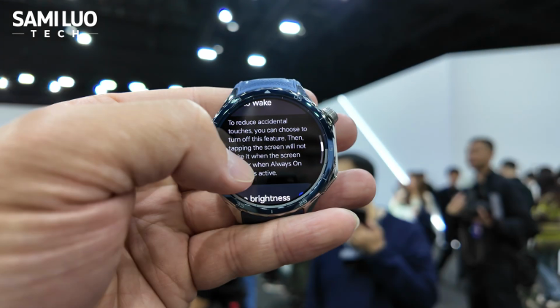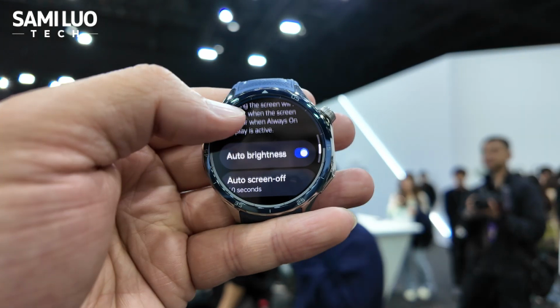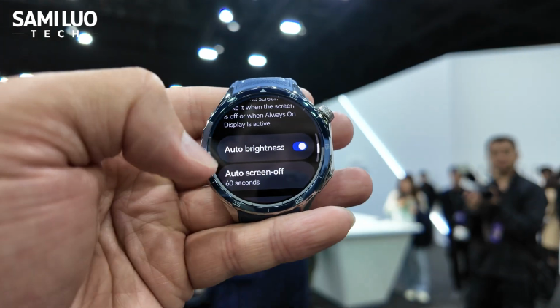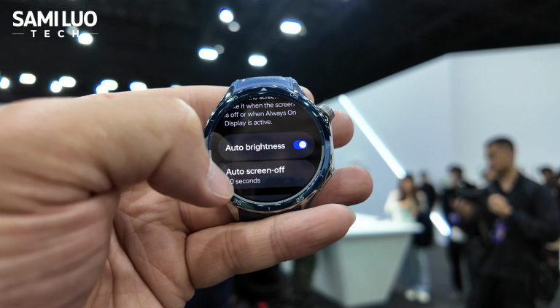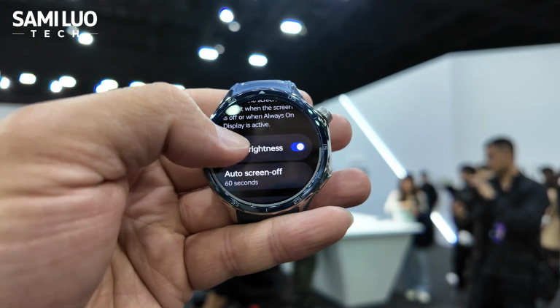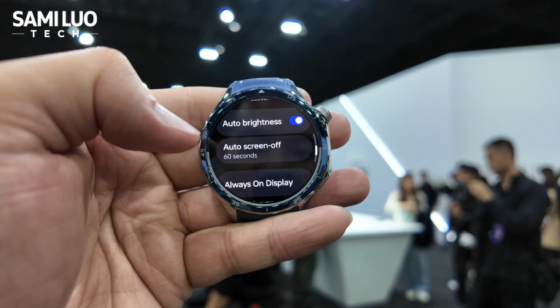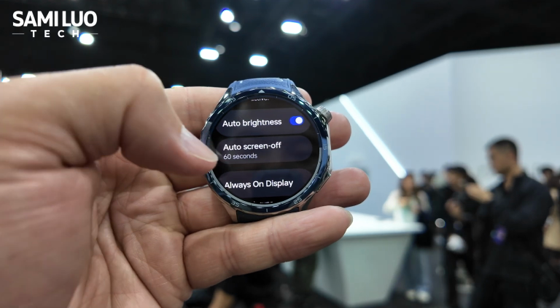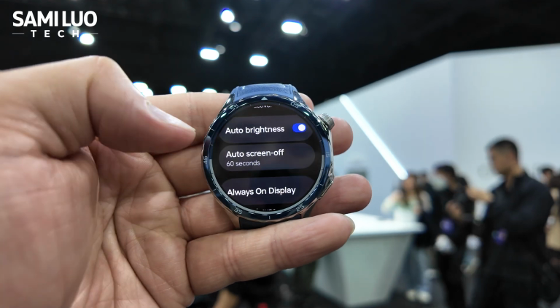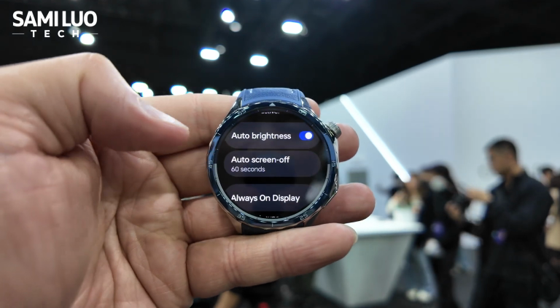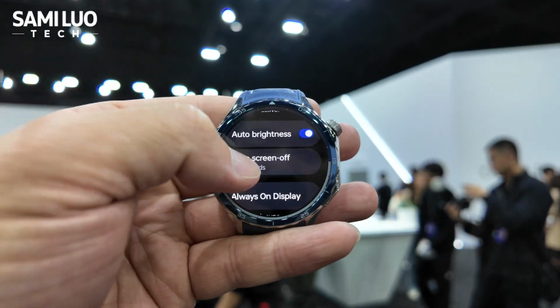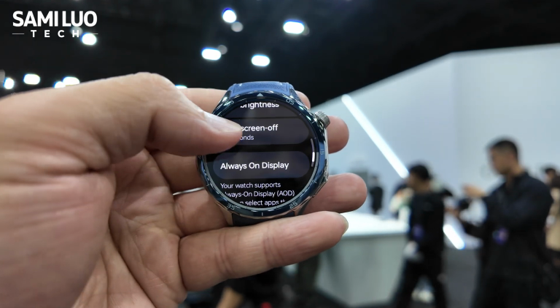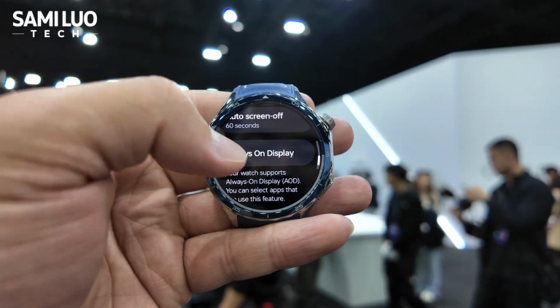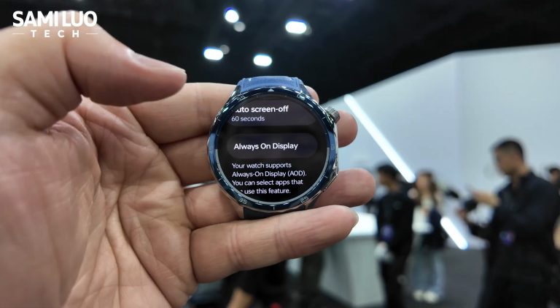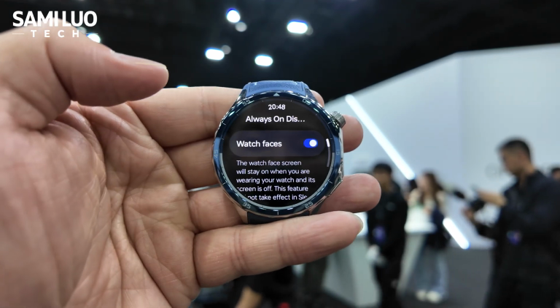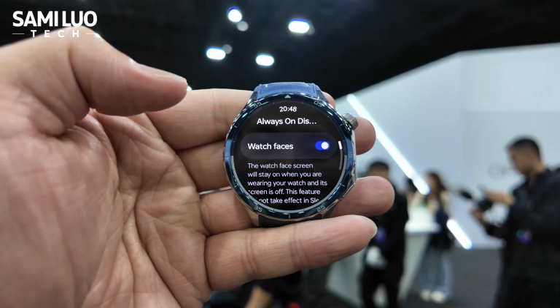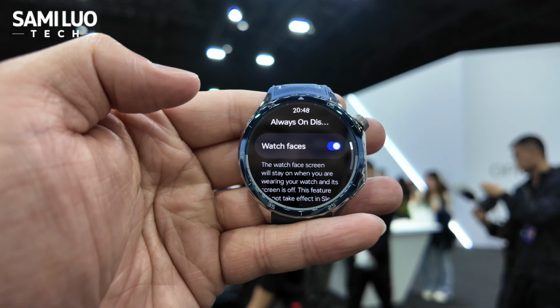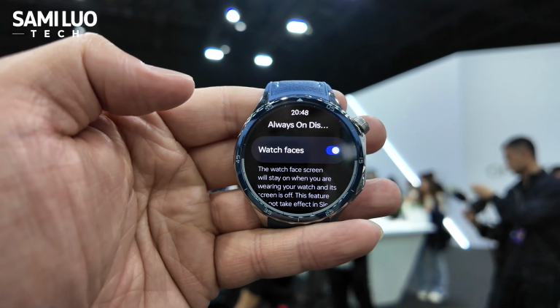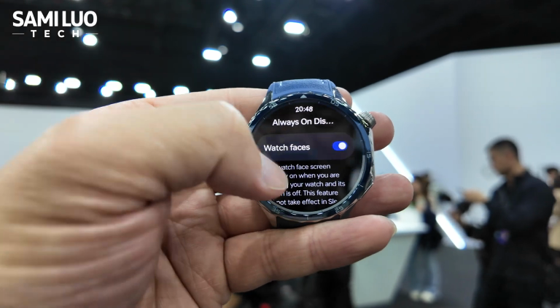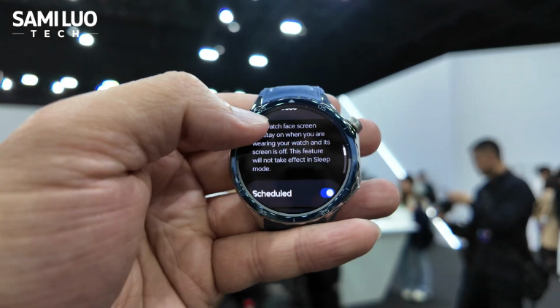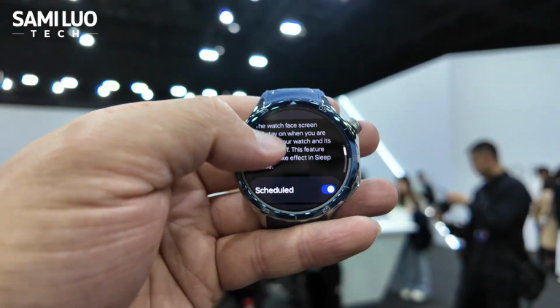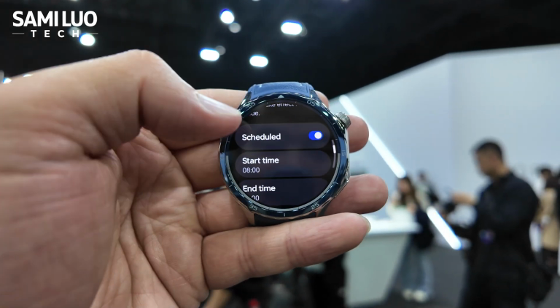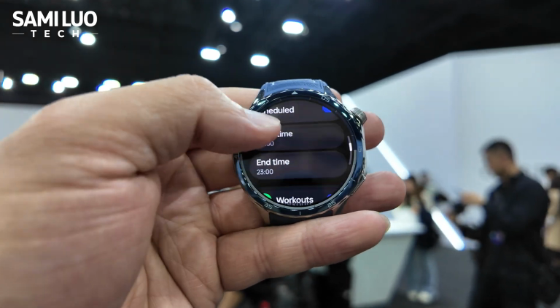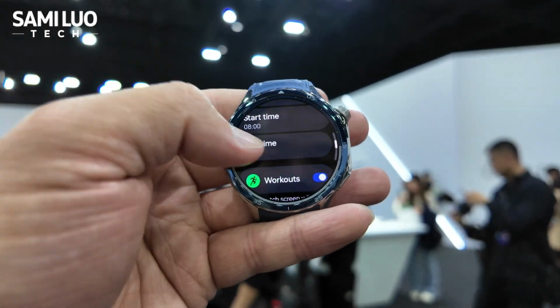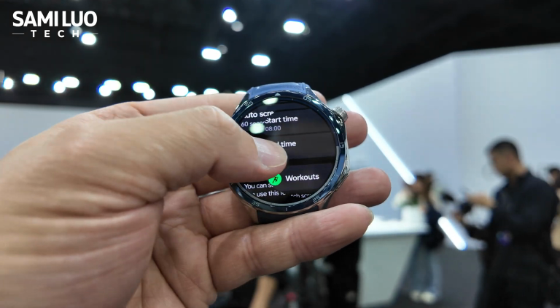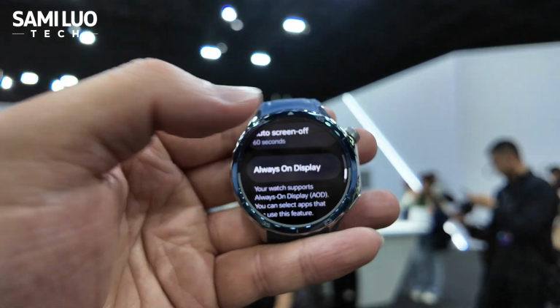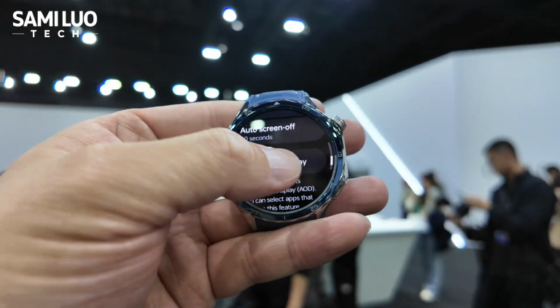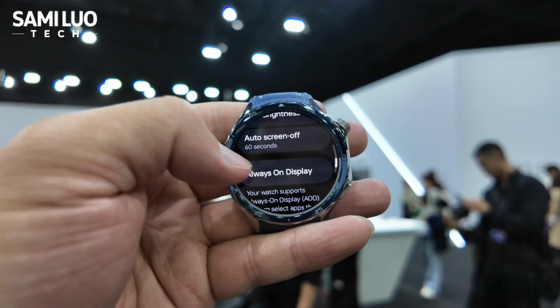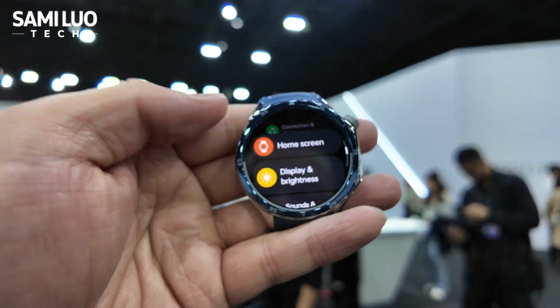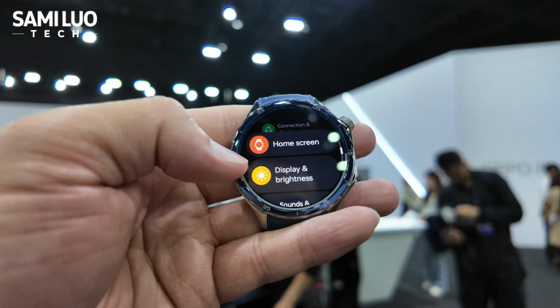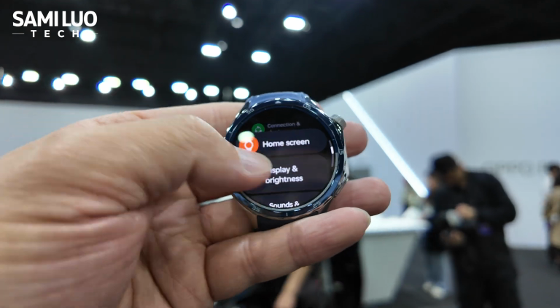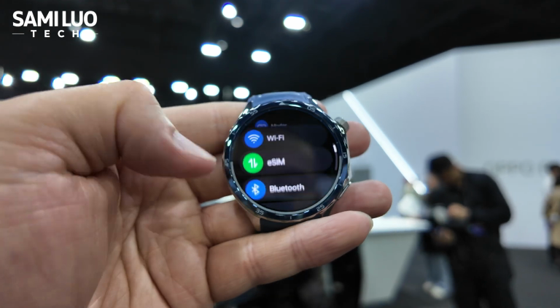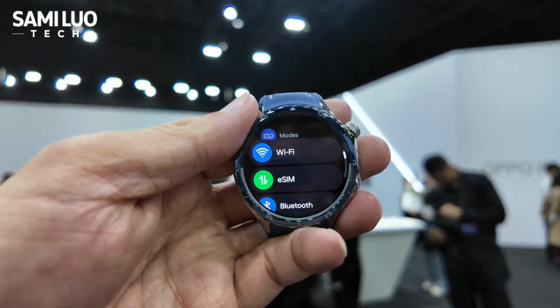There are so many options, and you can also change the screen-off setting. Always on display — it supports always on display. Okay, that's the settings.